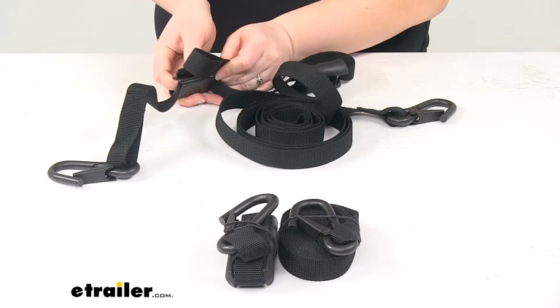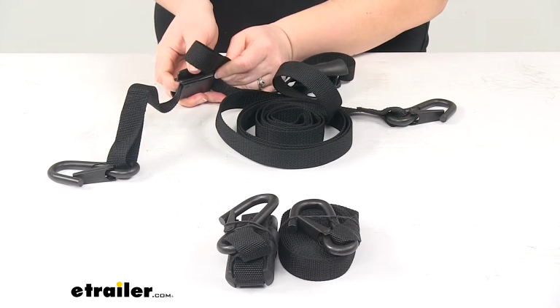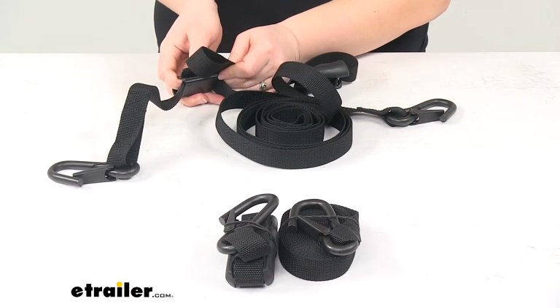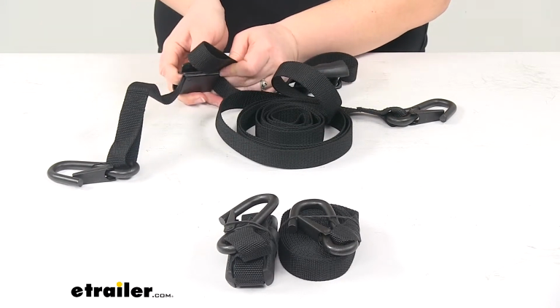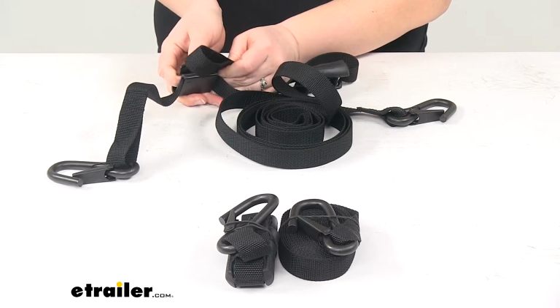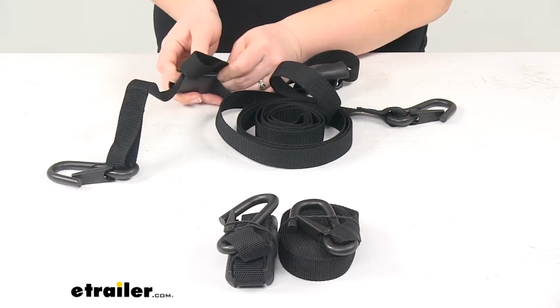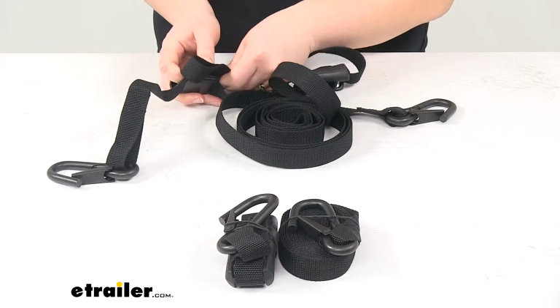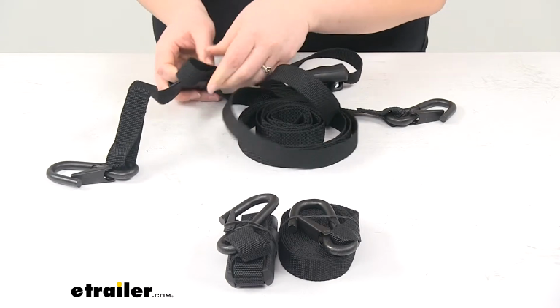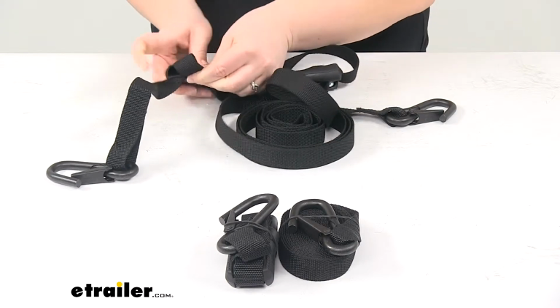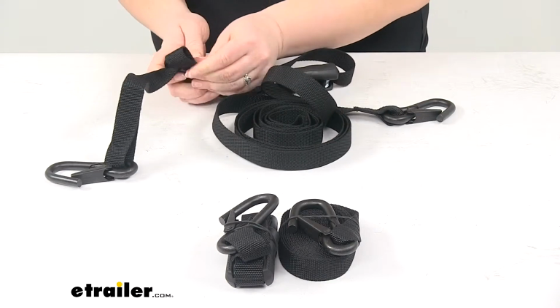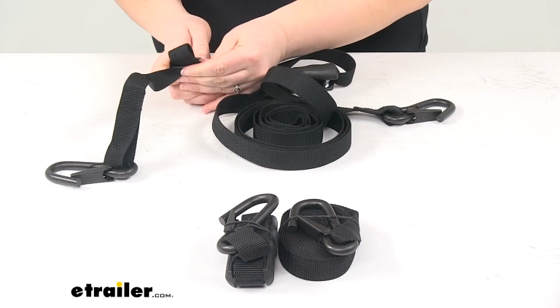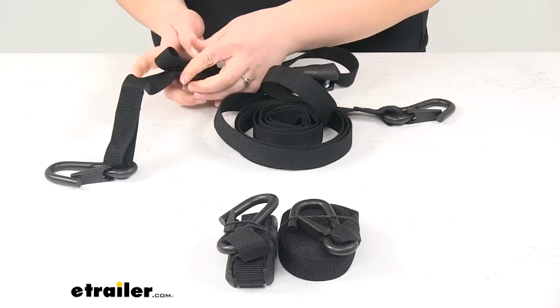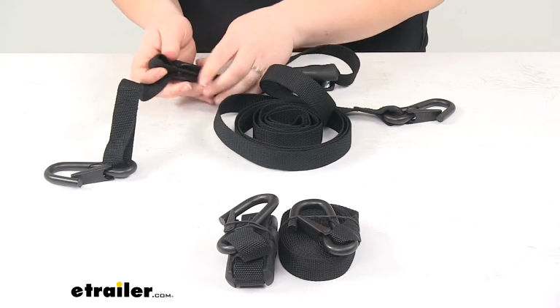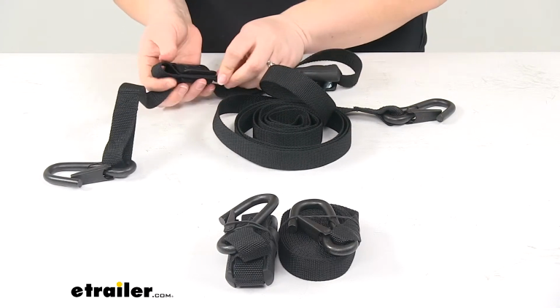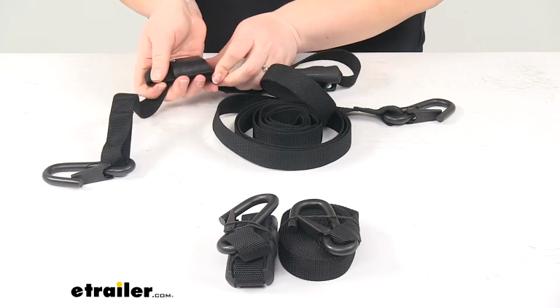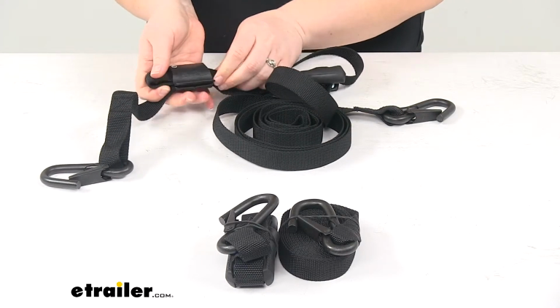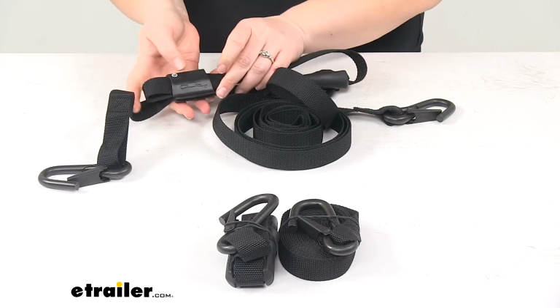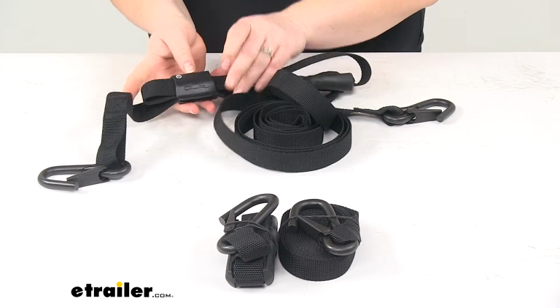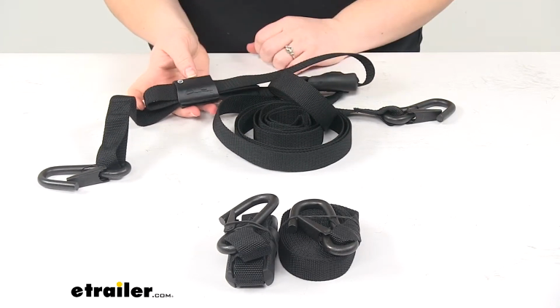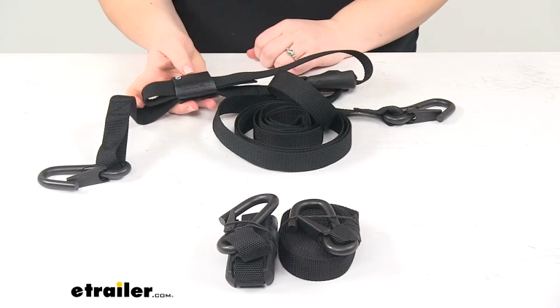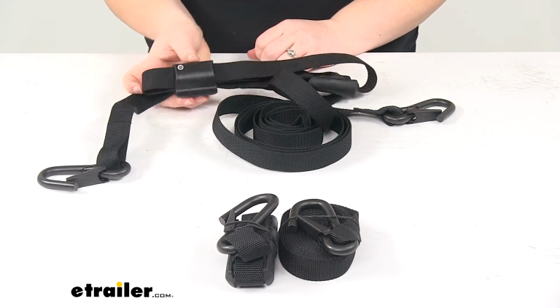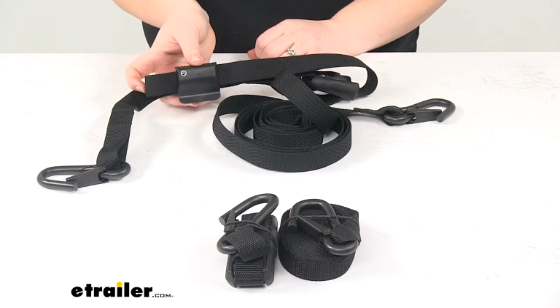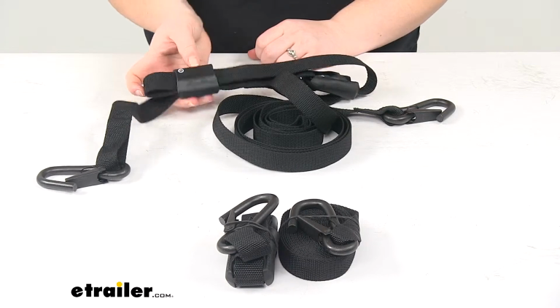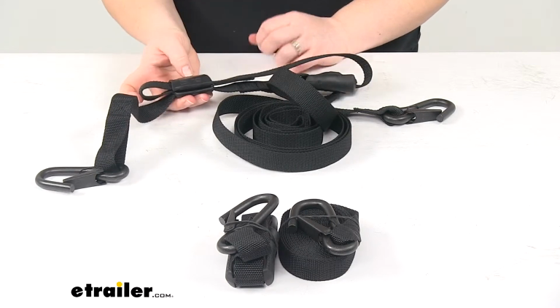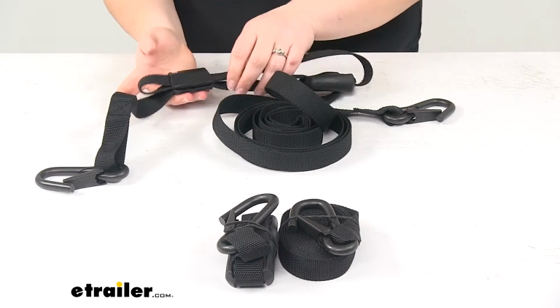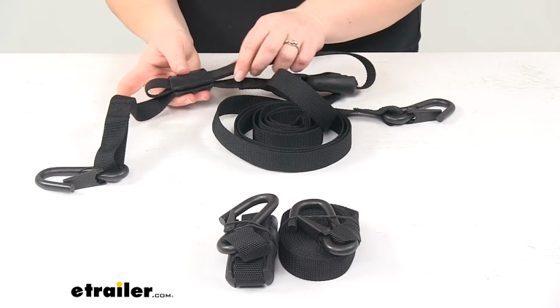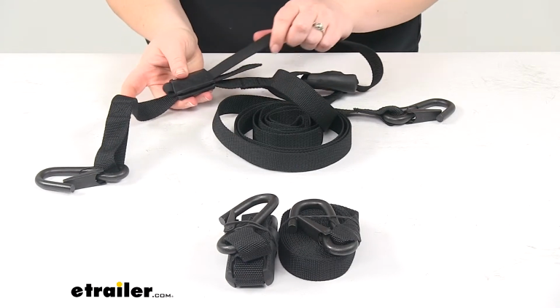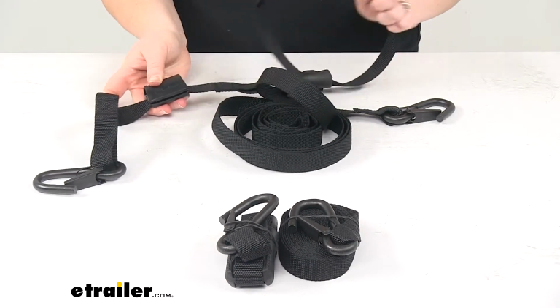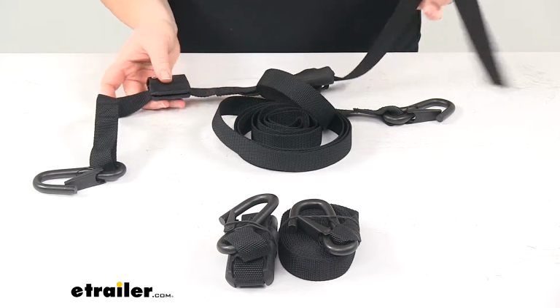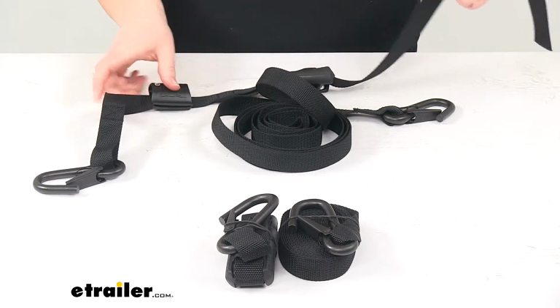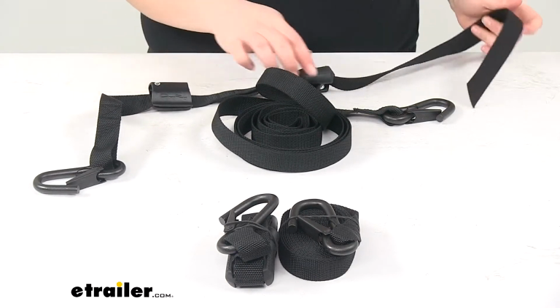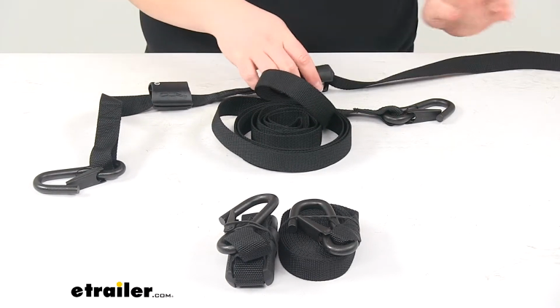High speeds can pretty much make anything come loose if it's not really secured down. This strap keeper has a pretty good amount of tension on it — you can pry that open and then just stash any of your excess strap in there. Makes it easy; they've clearly thought about it.